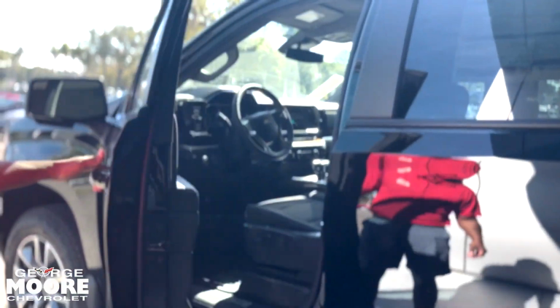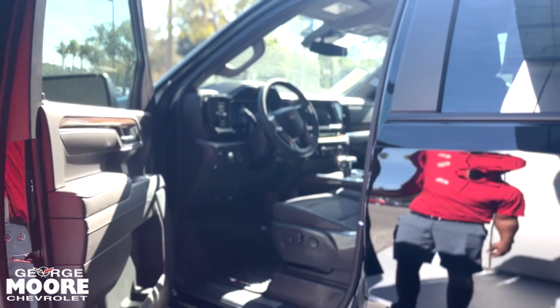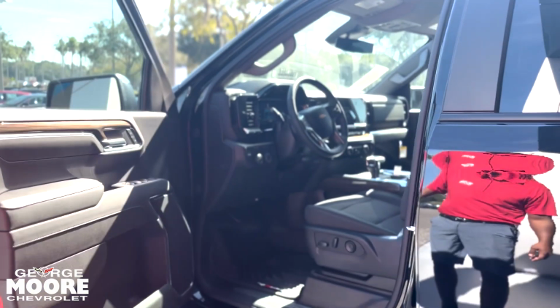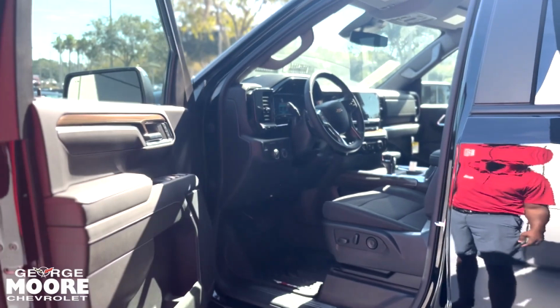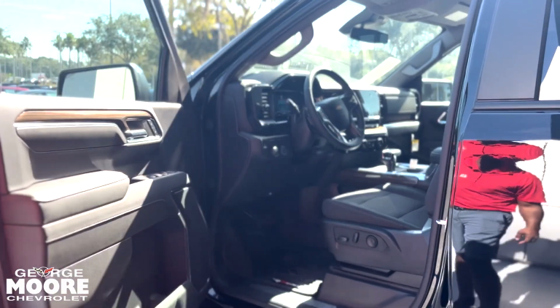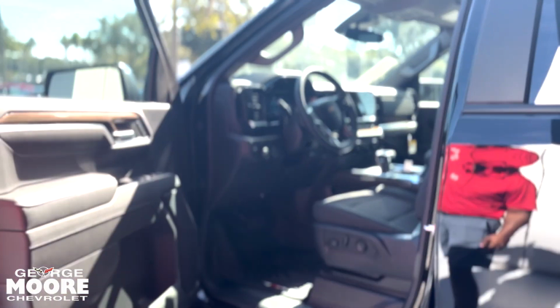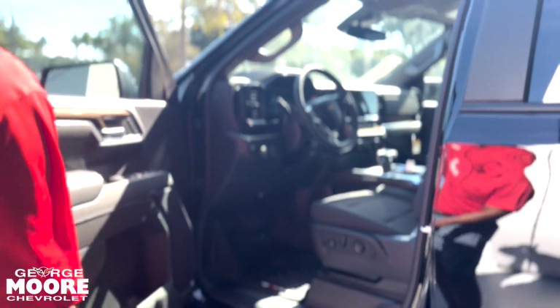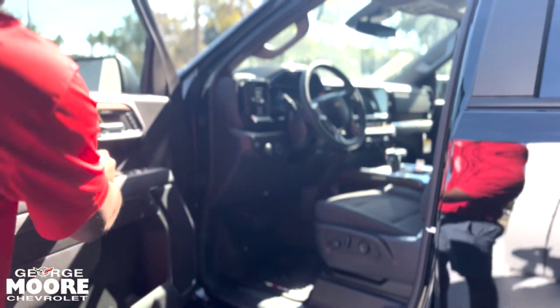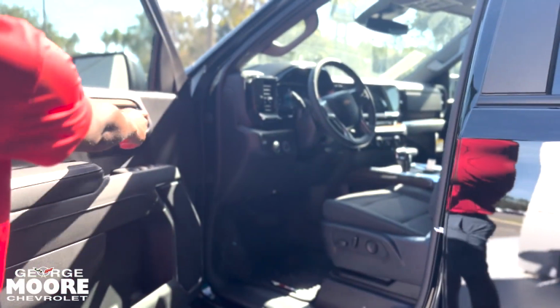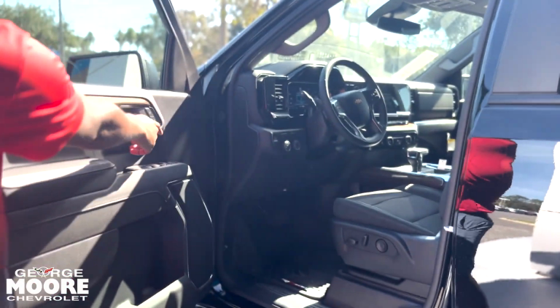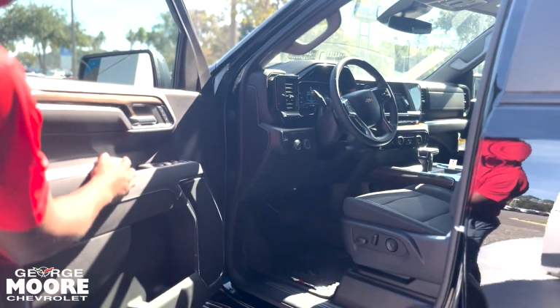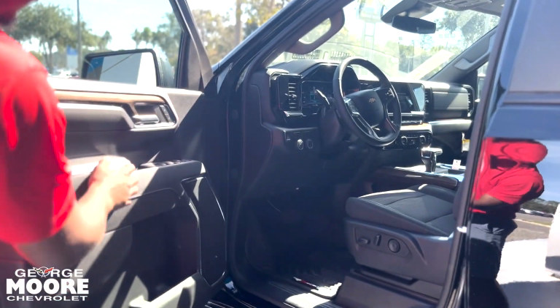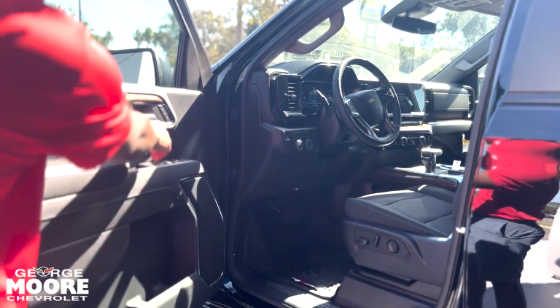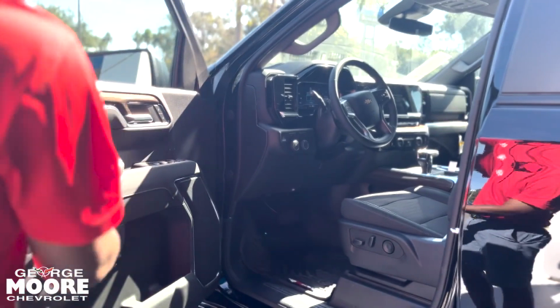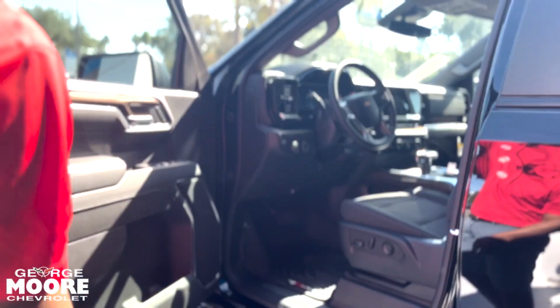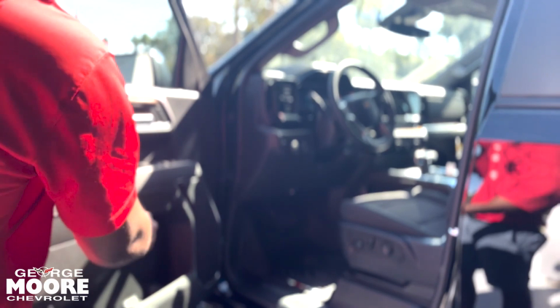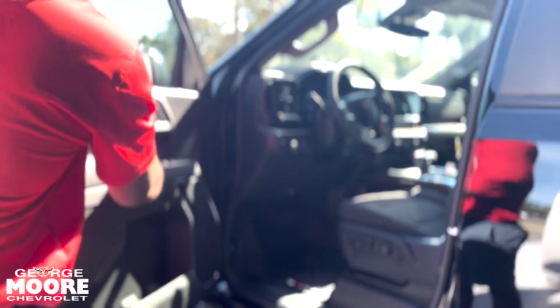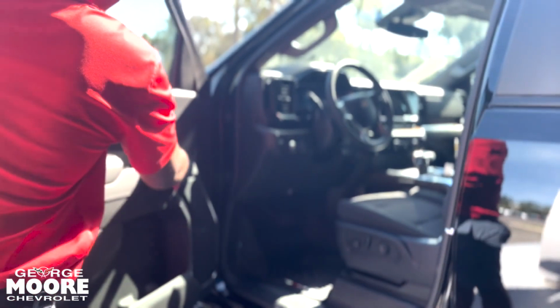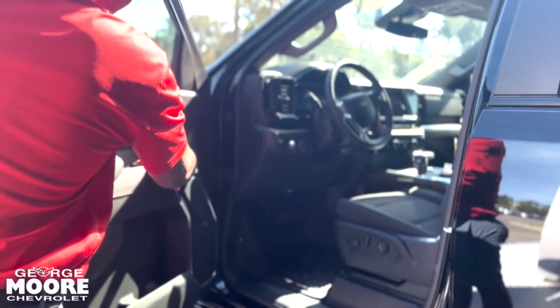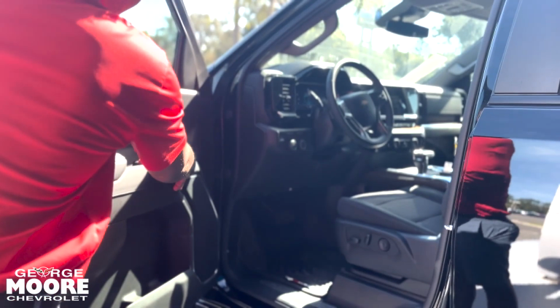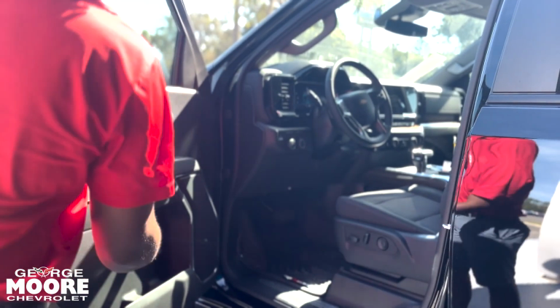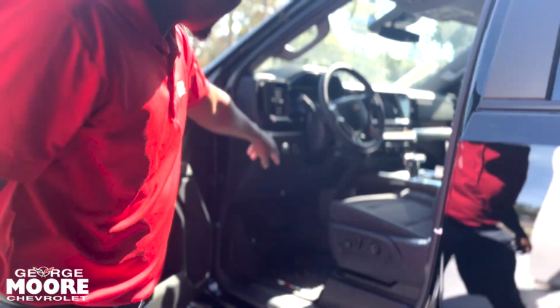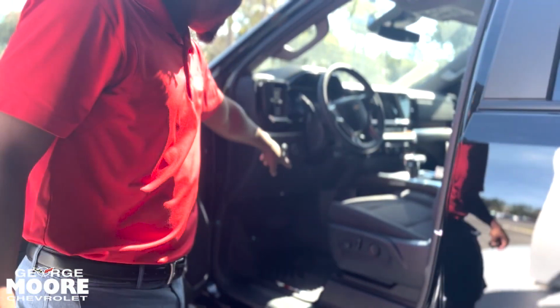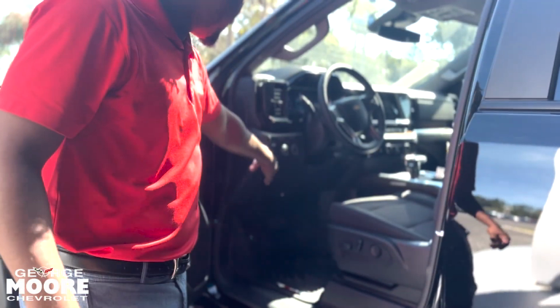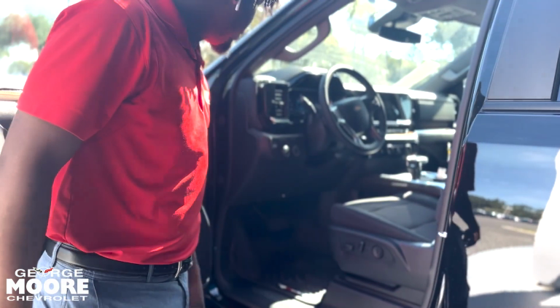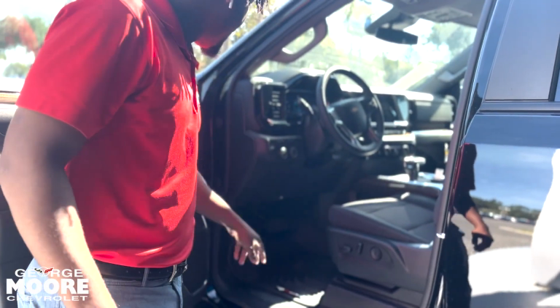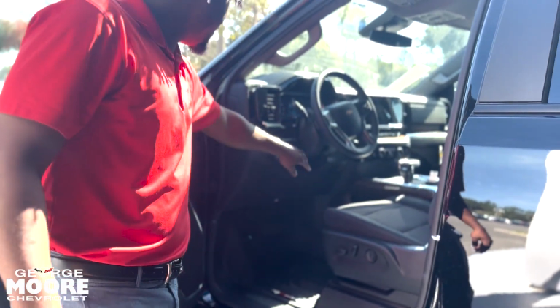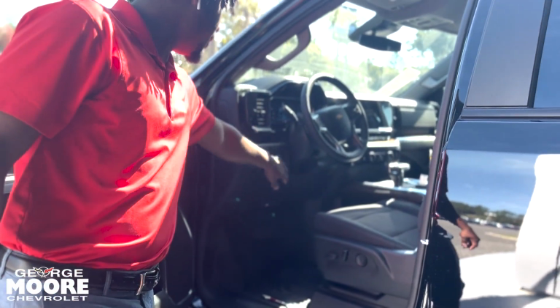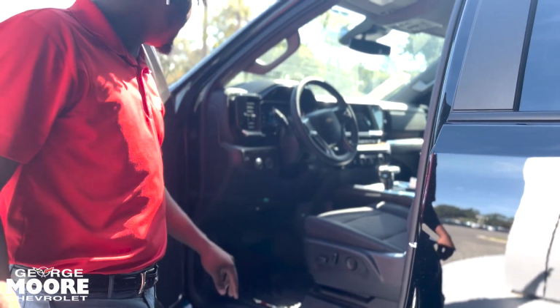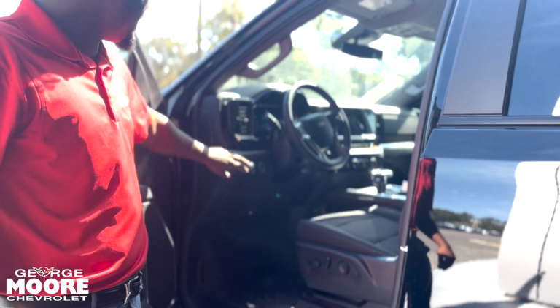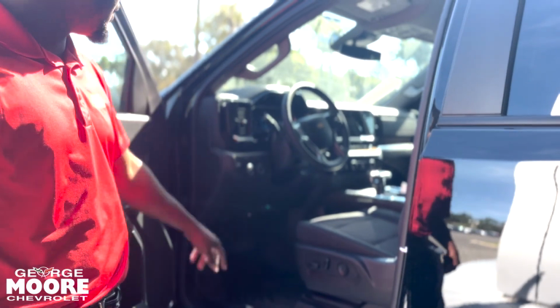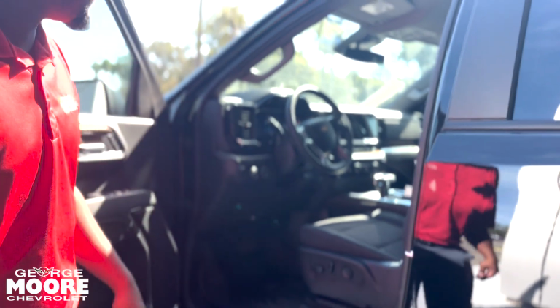Stepping over to the driver's side, starting with the door, you got your lock and unlock buttons and your power windows. You got your four-wheel drive right here, your lights, and your emergency brake.